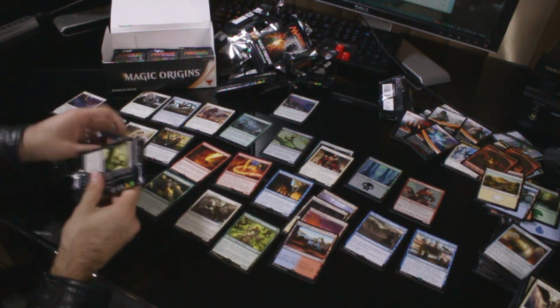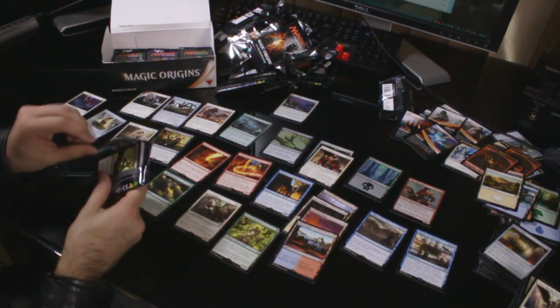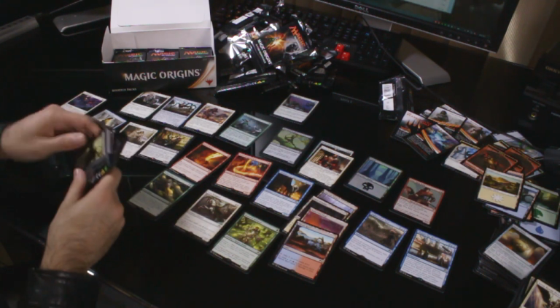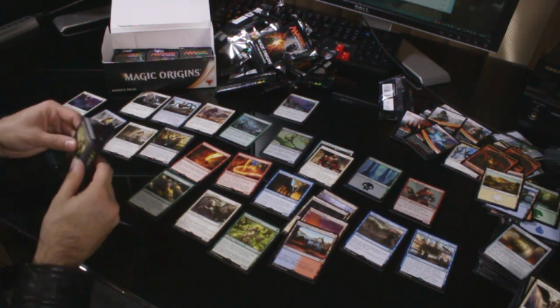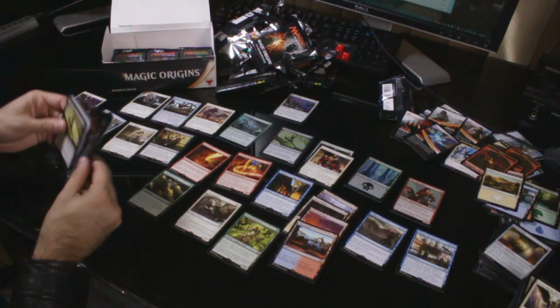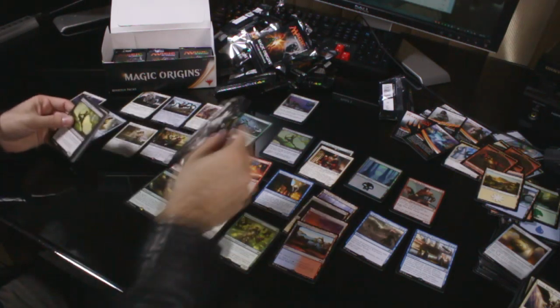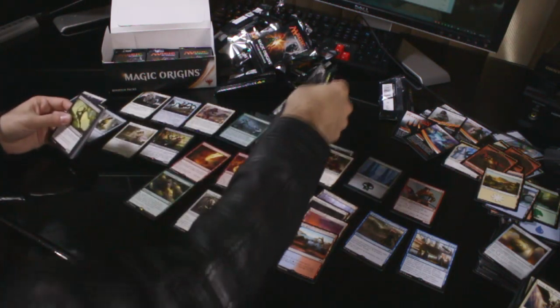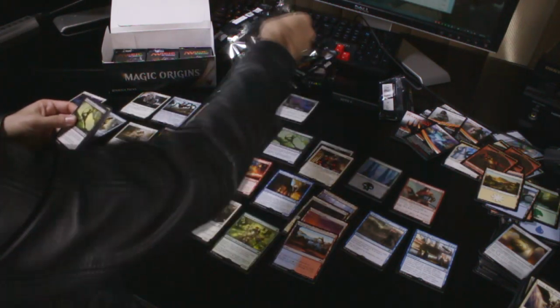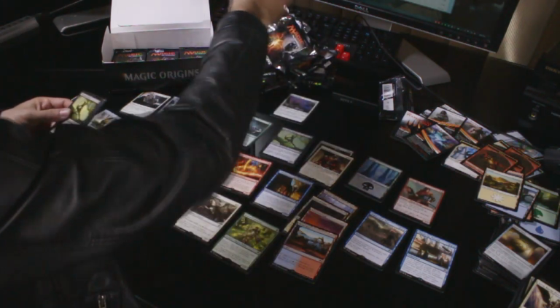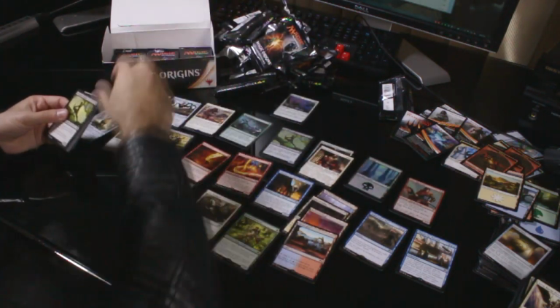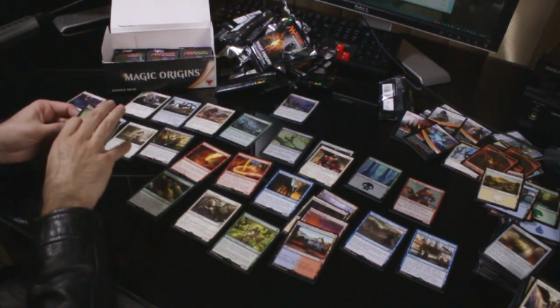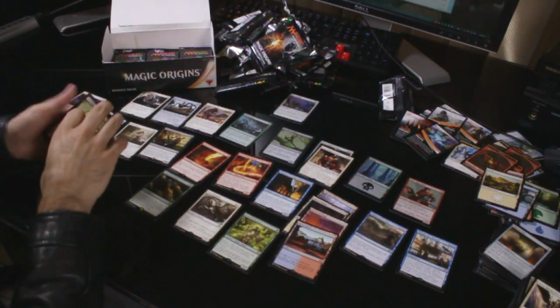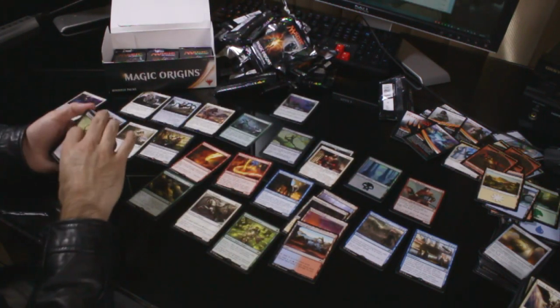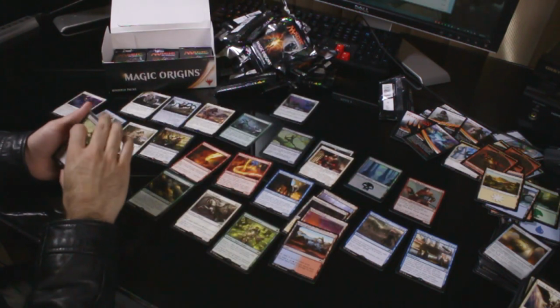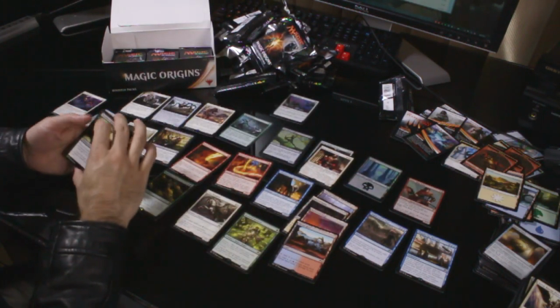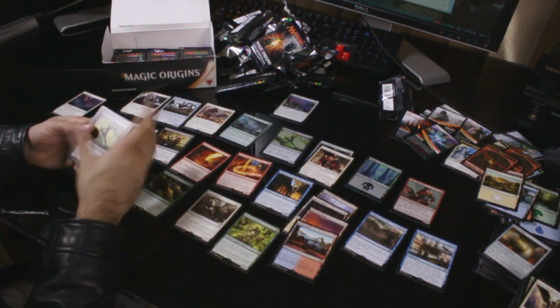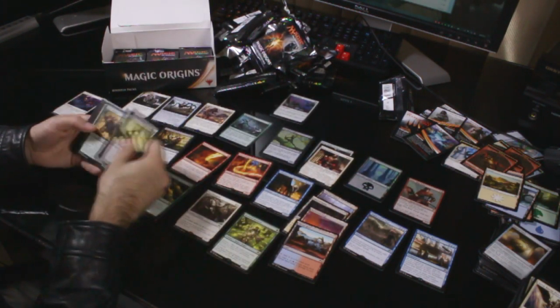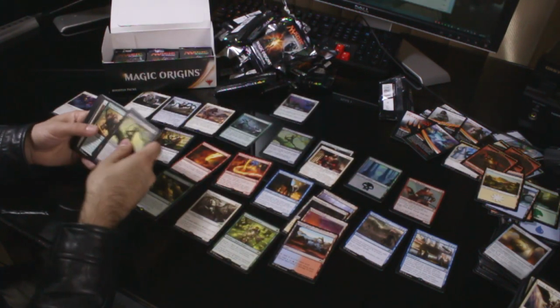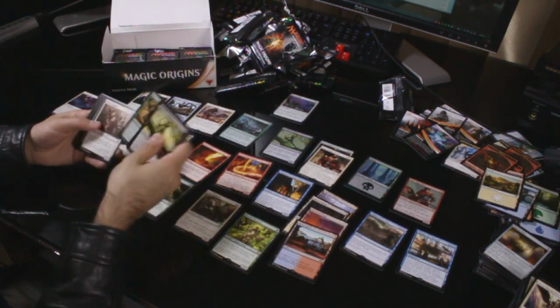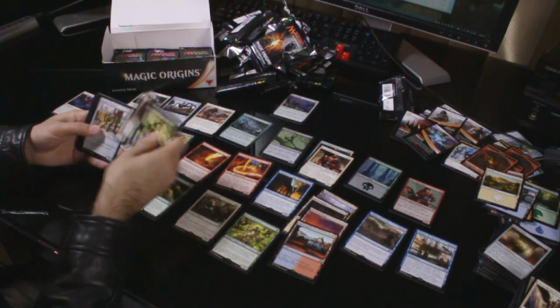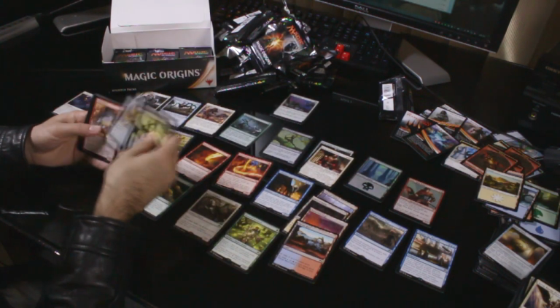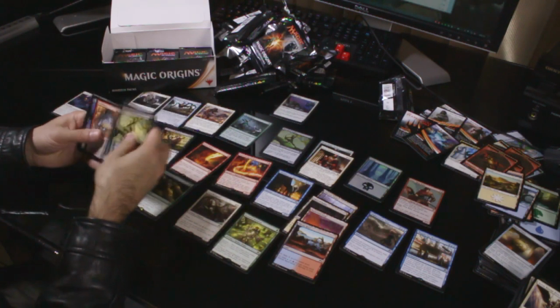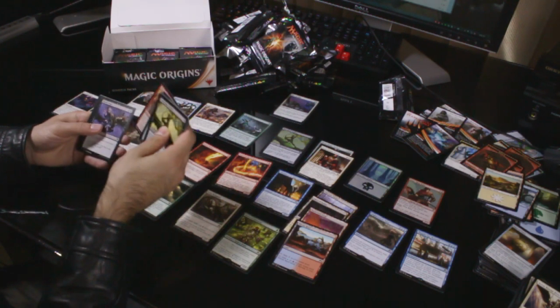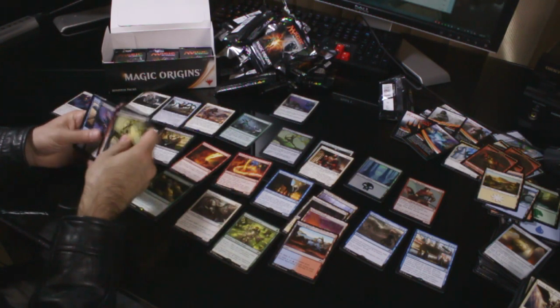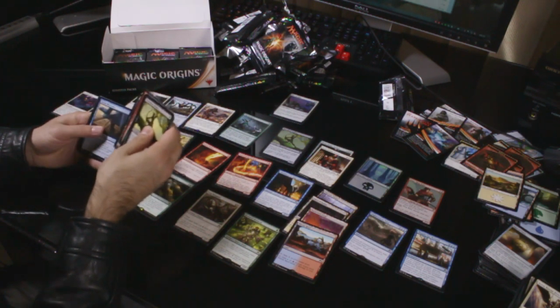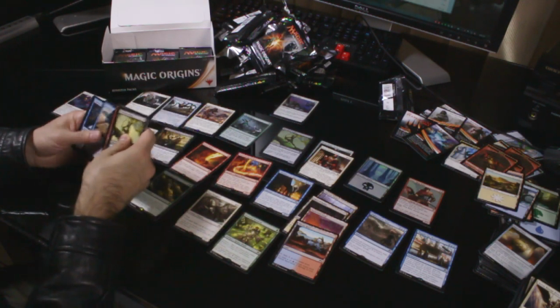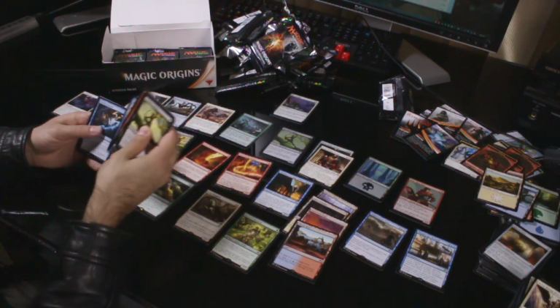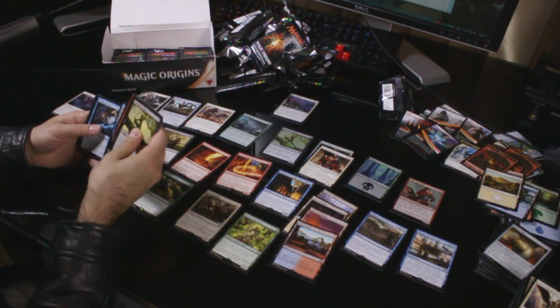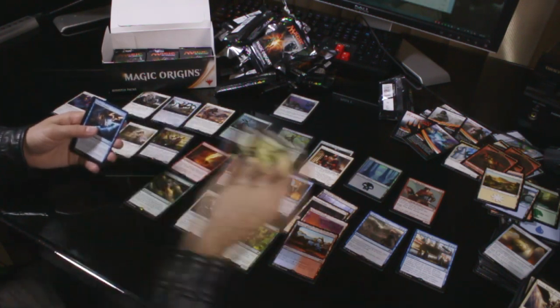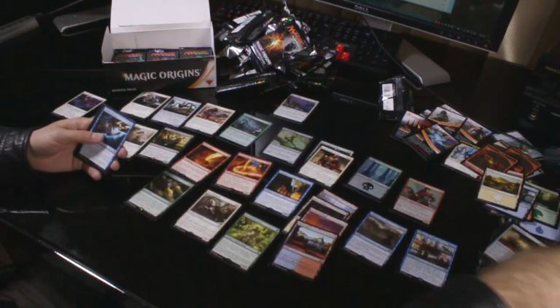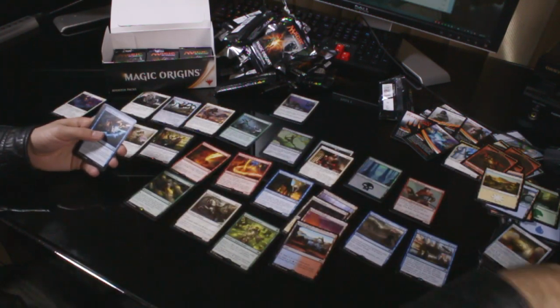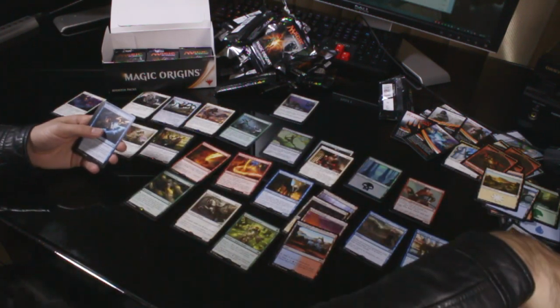So no big pulls yet. The Starfield of Nyx is okay, but nothing massive. One mythic down, so still a couple of mythics to go, hopefully.